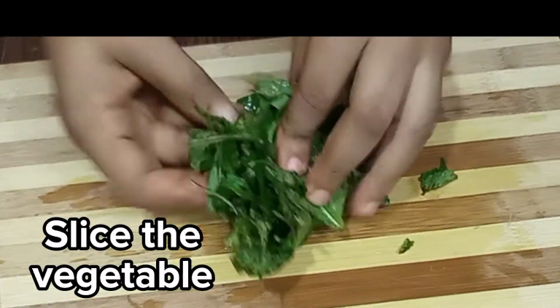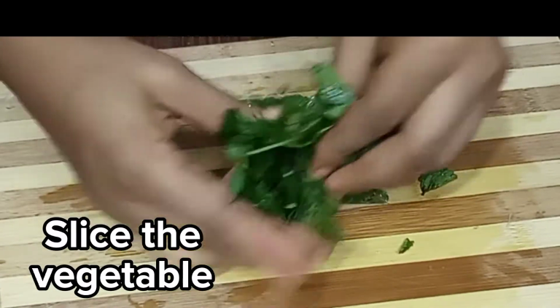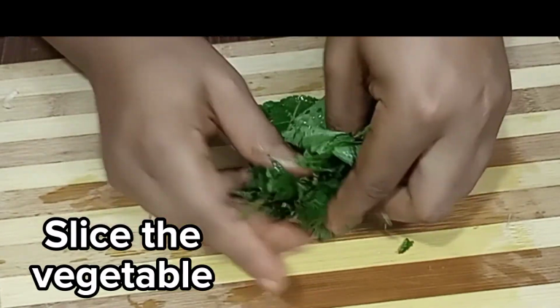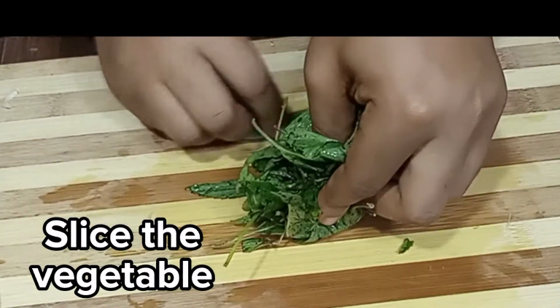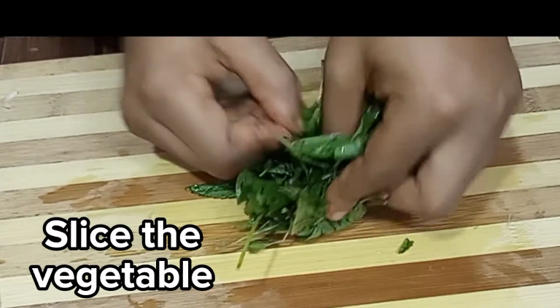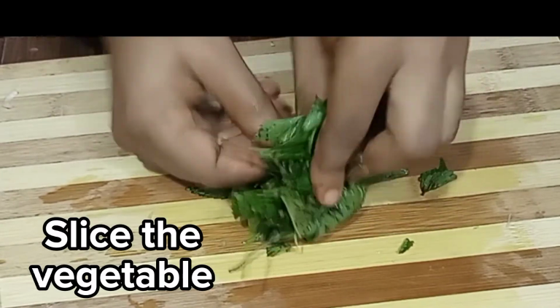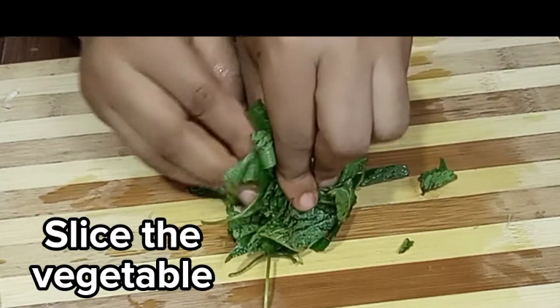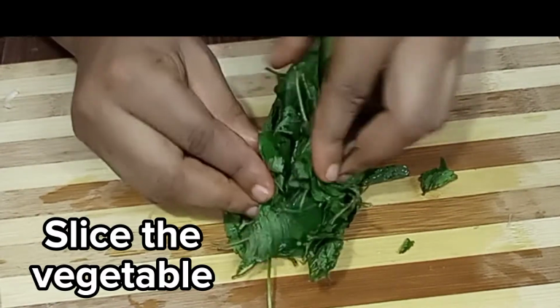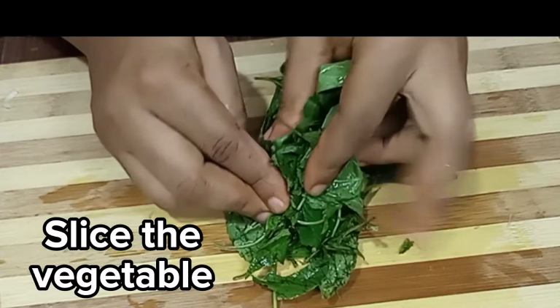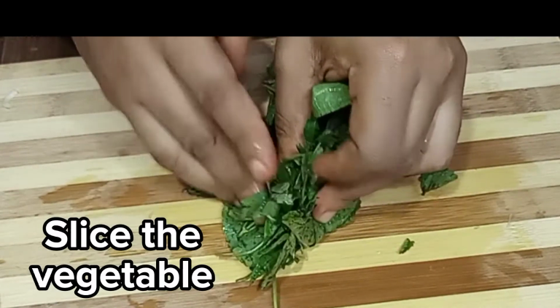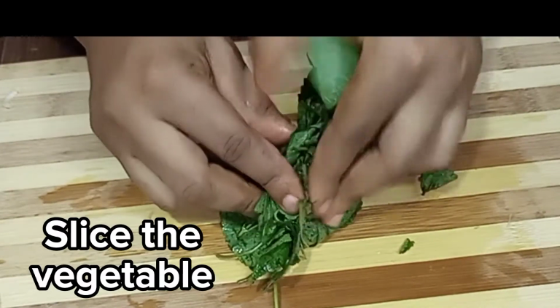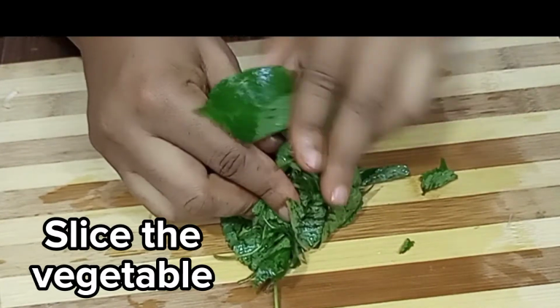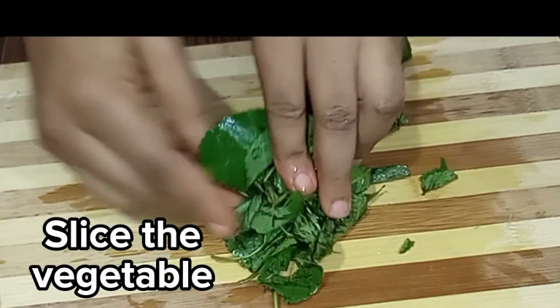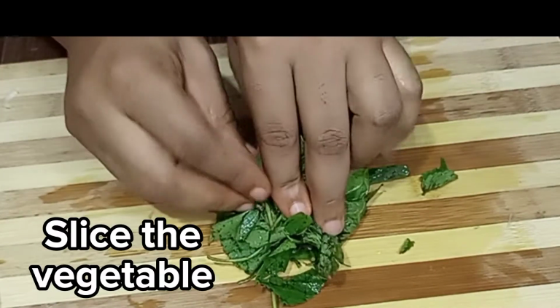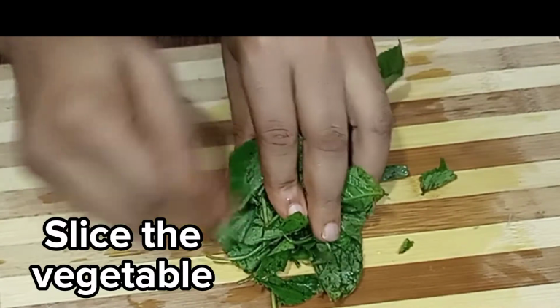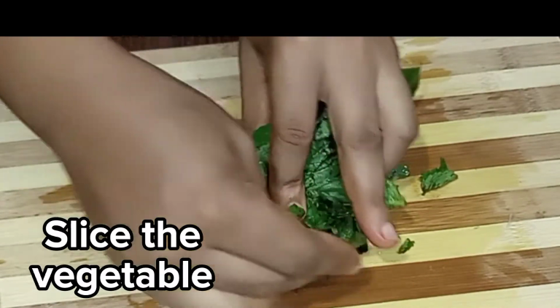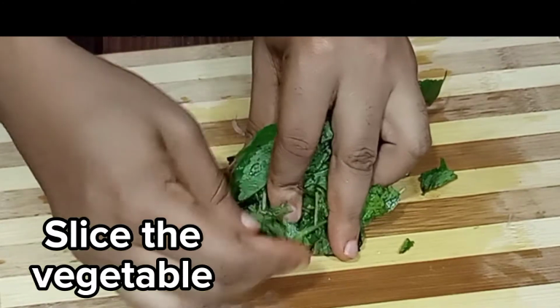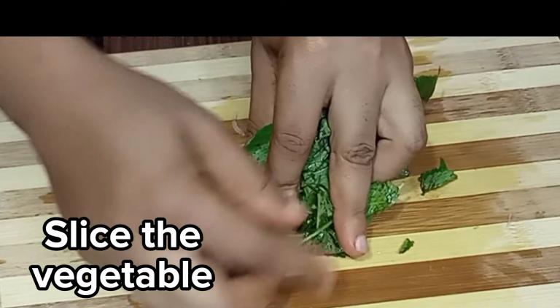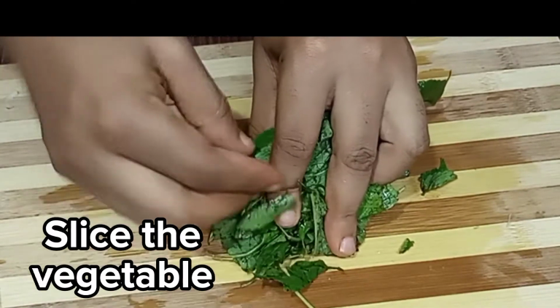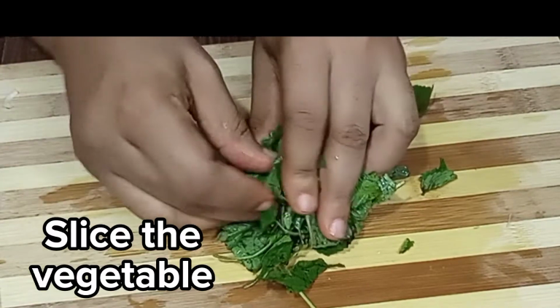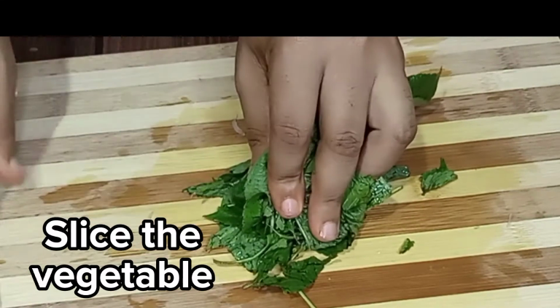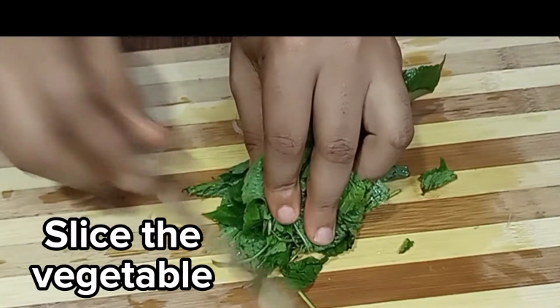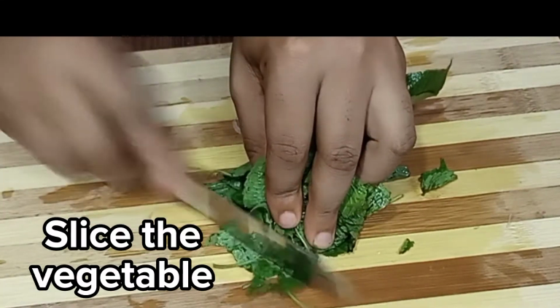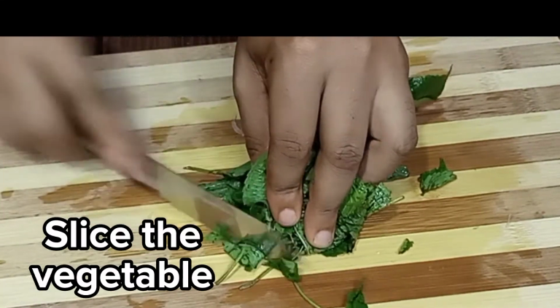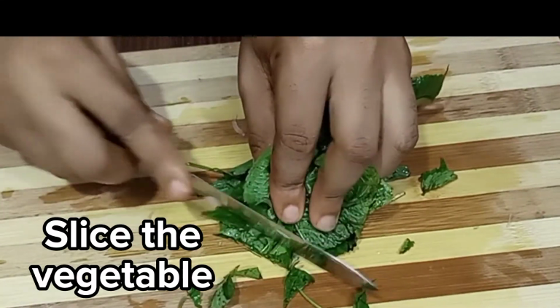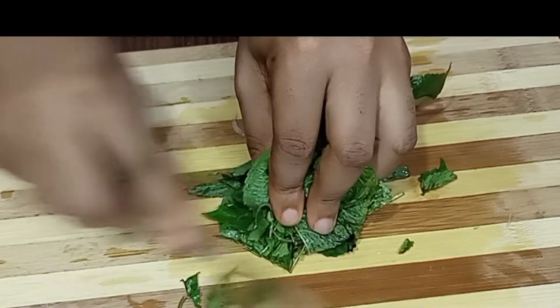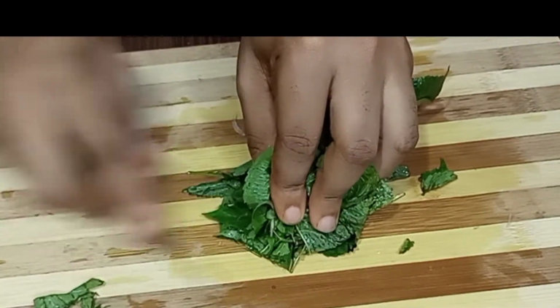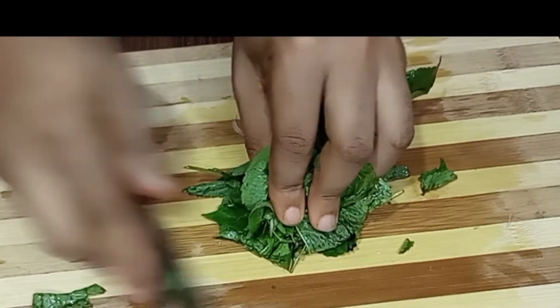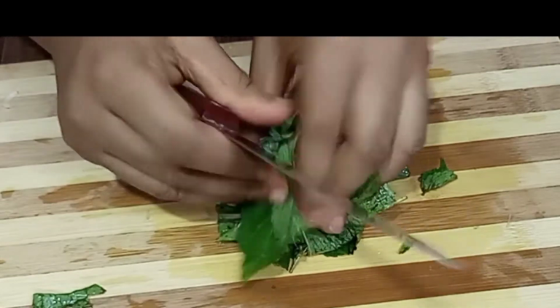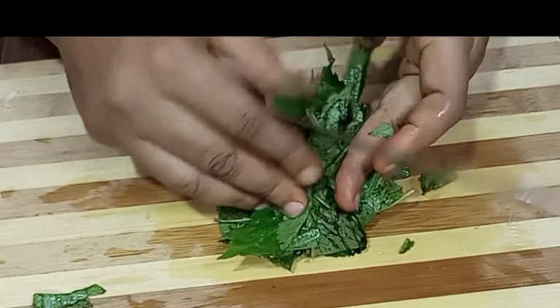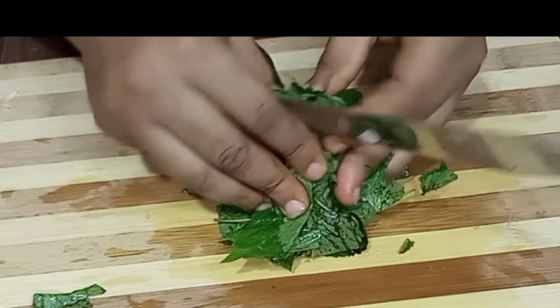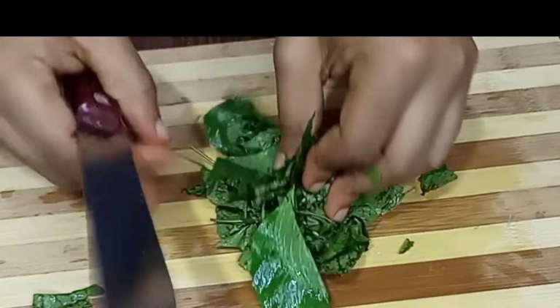You can also use any vegetable of your choice. I love scent leaf and this is what I could lay my hands on for this. So you can use spinach, you can use ugu — whatsoever vegetable you like, just go ahead and use it.